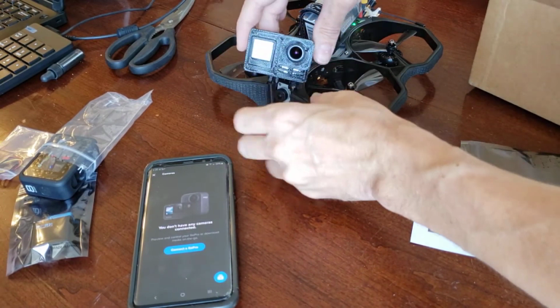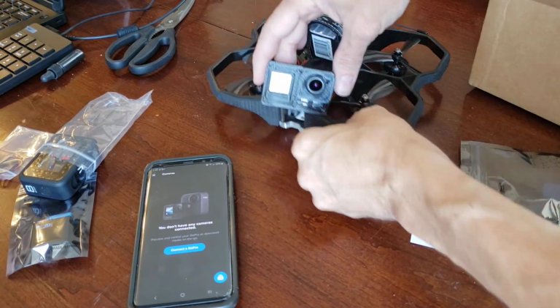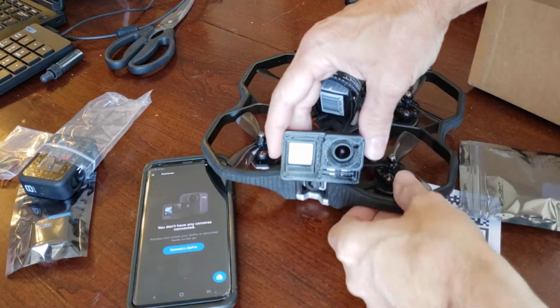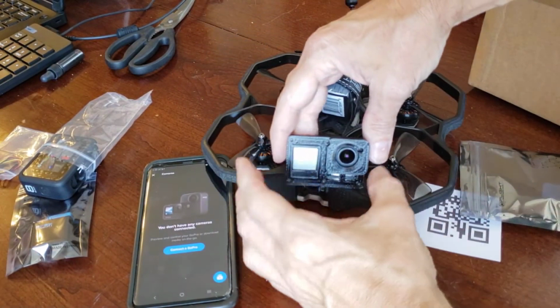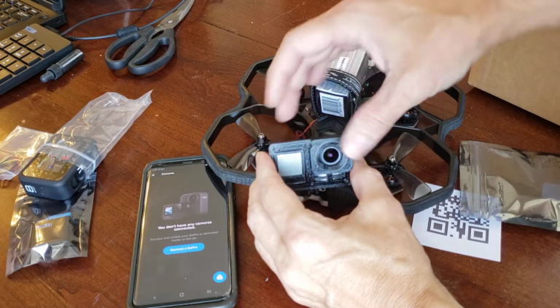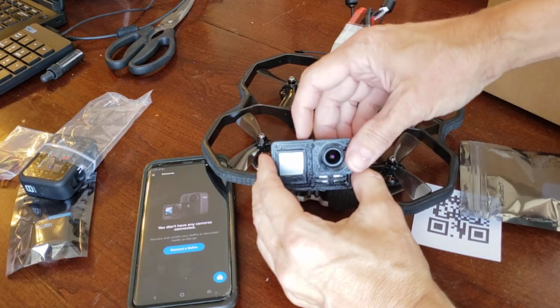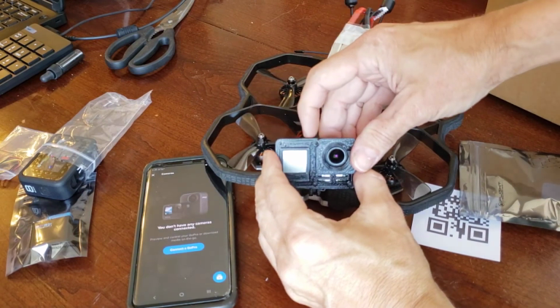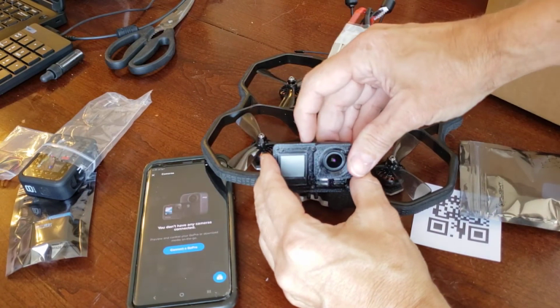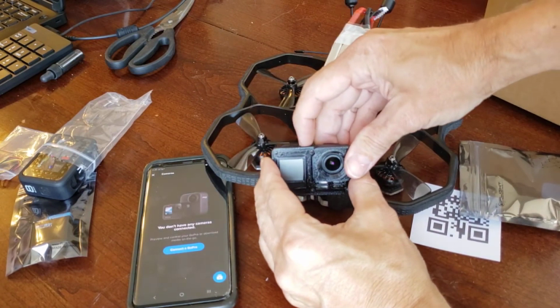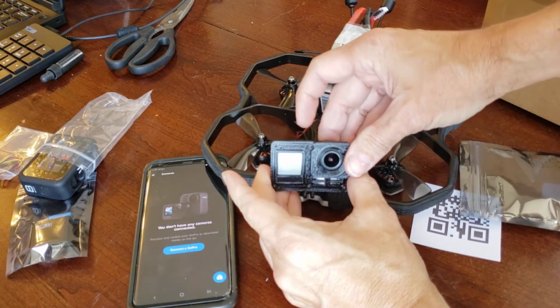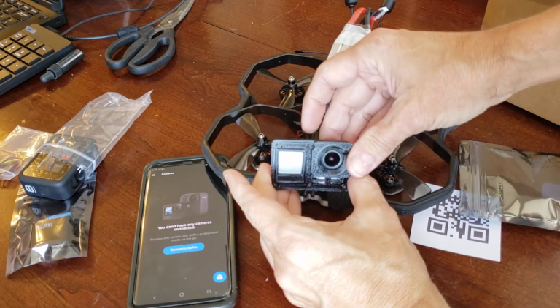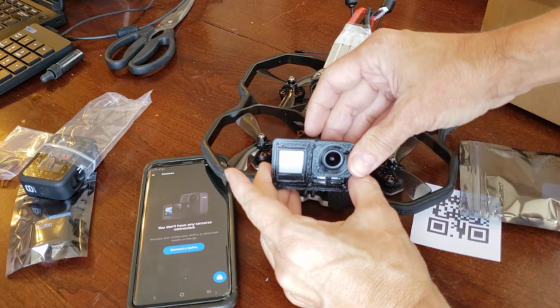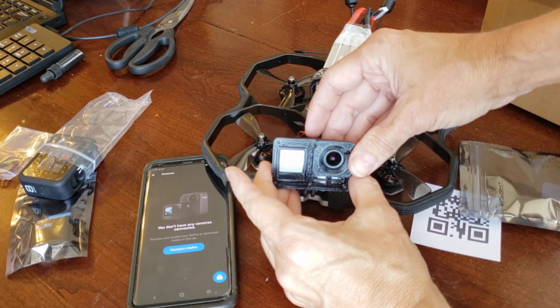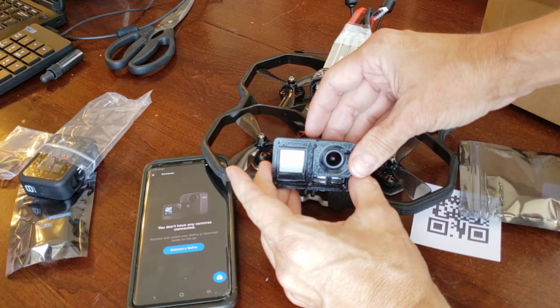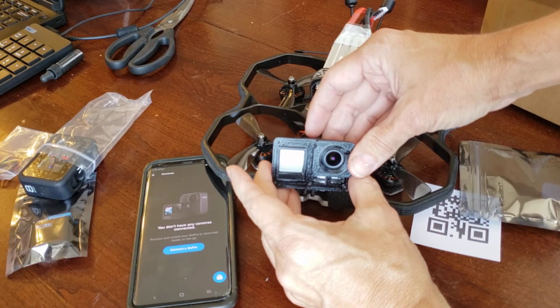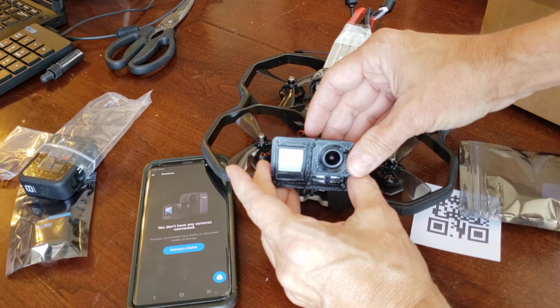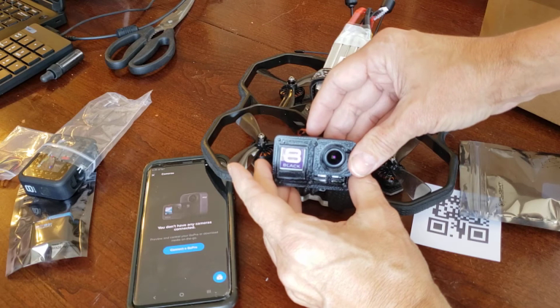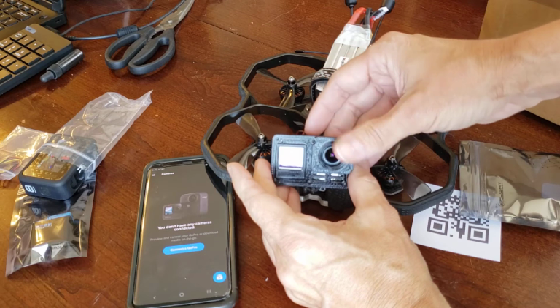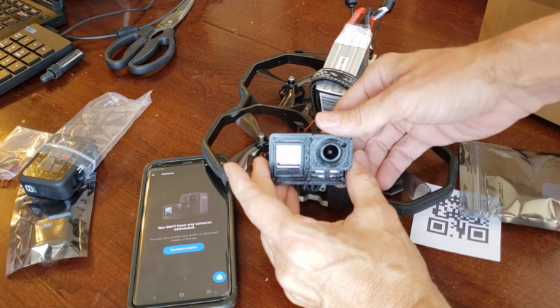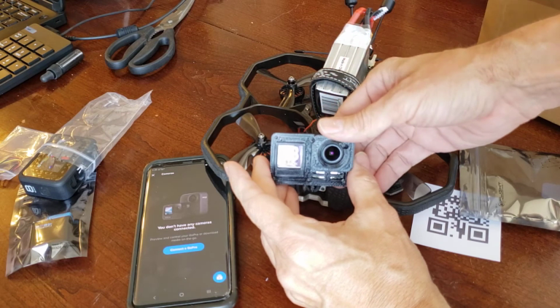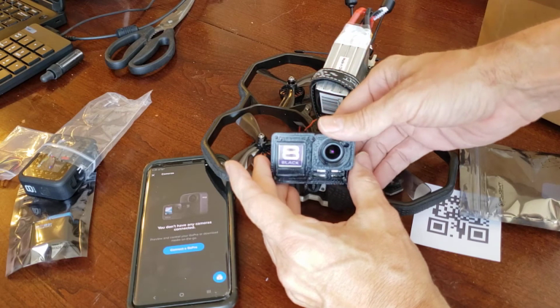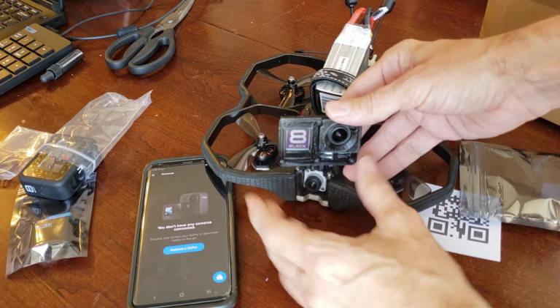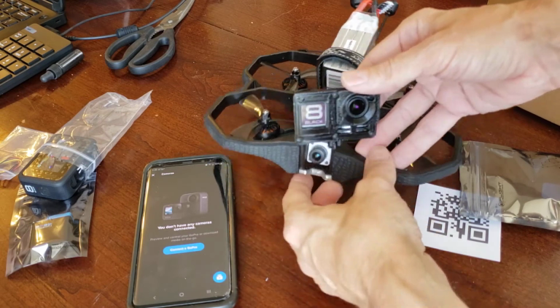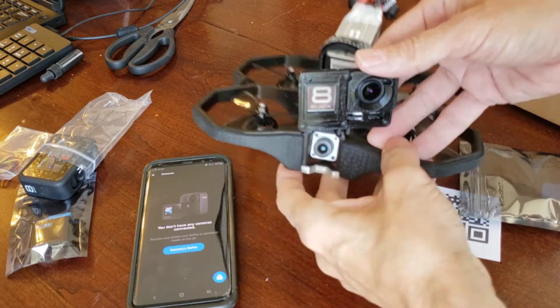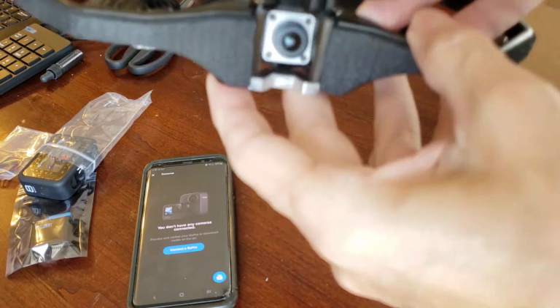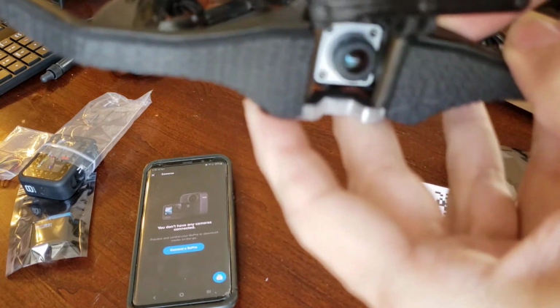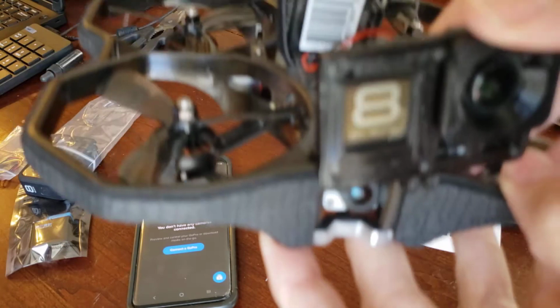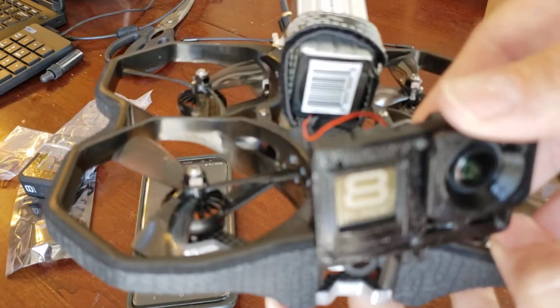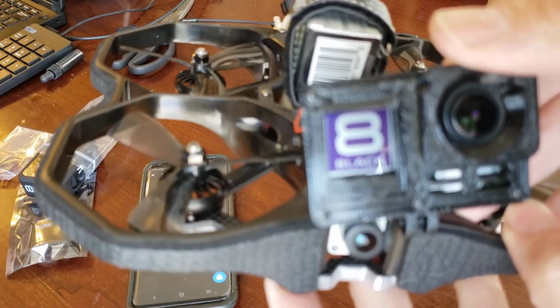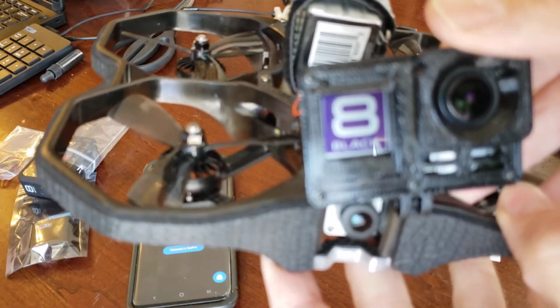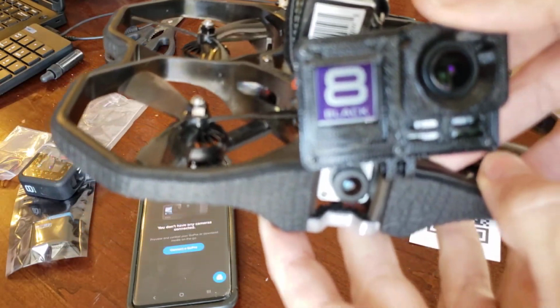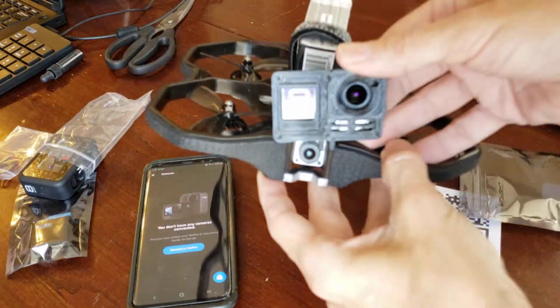Plug that in, if you can see that. Turn it on. It's on. Let's see if the screen comes on. There it is. Oh, you can't see the screen. But now we have GoPro 8.